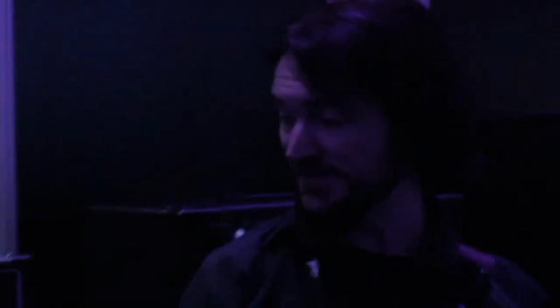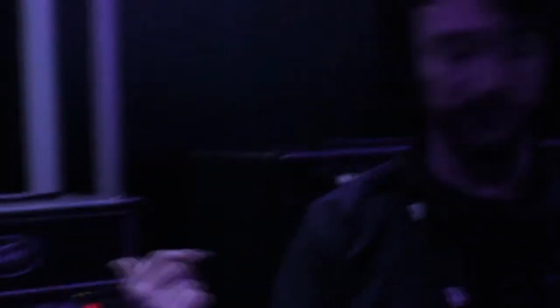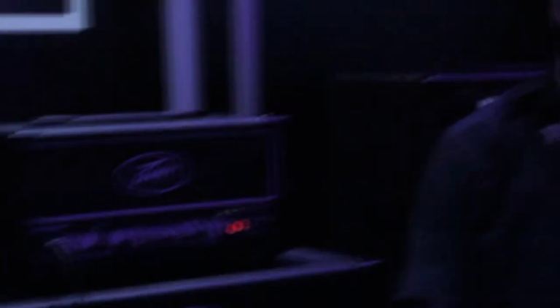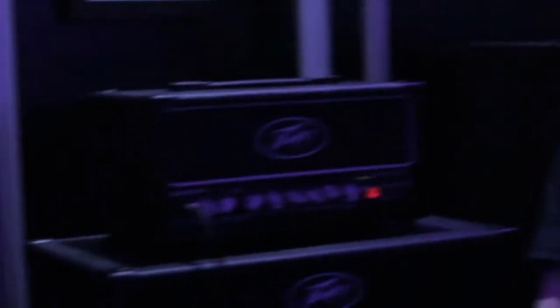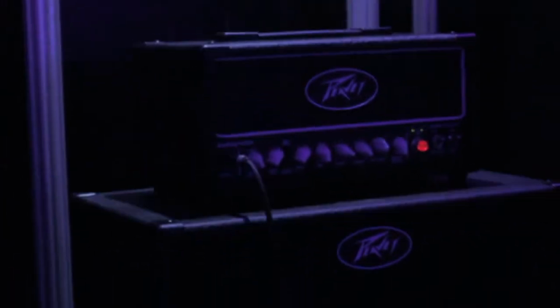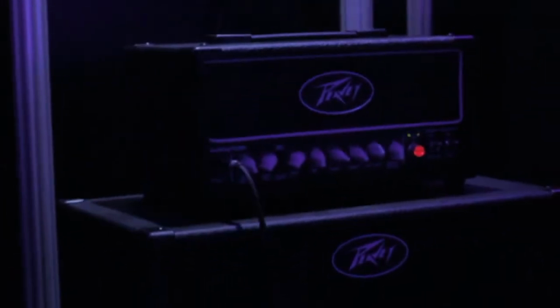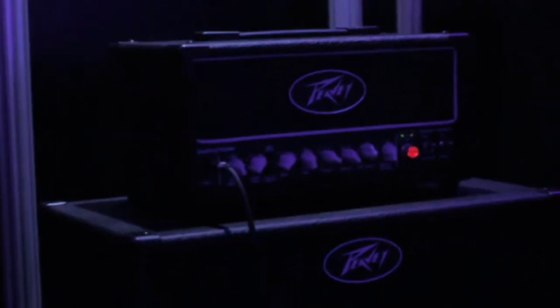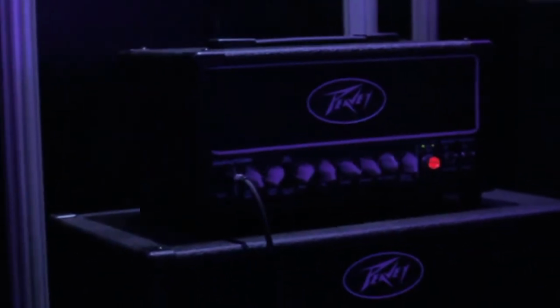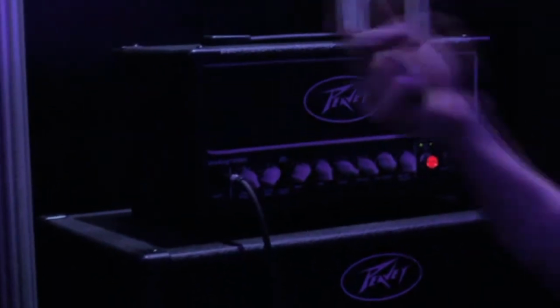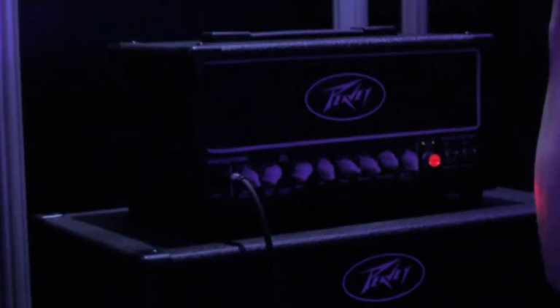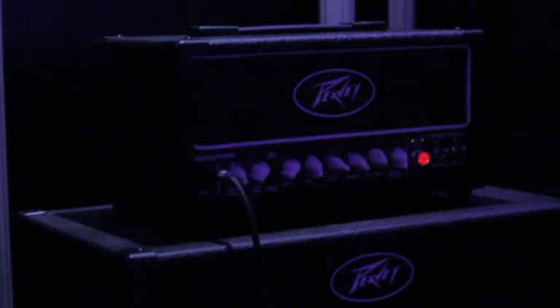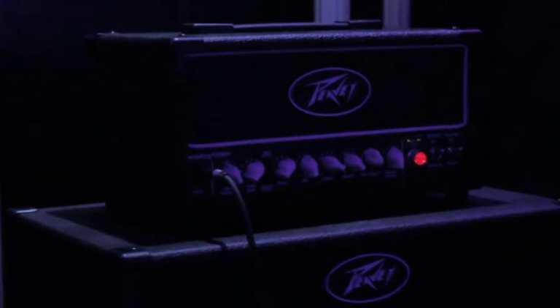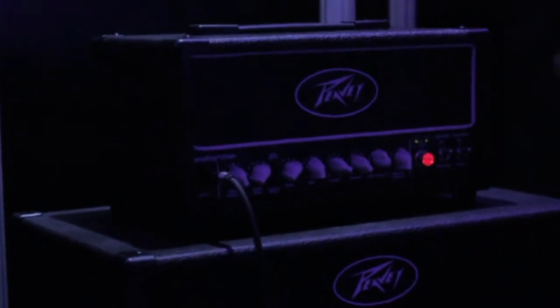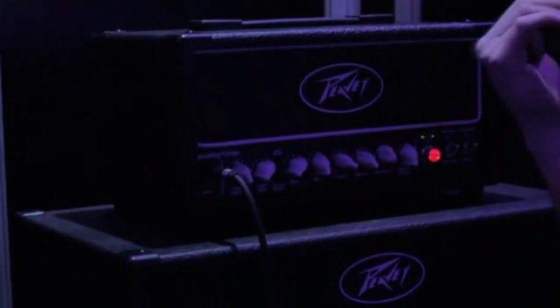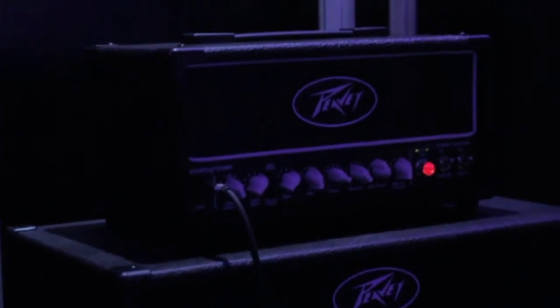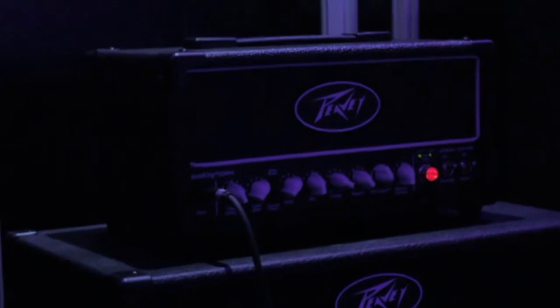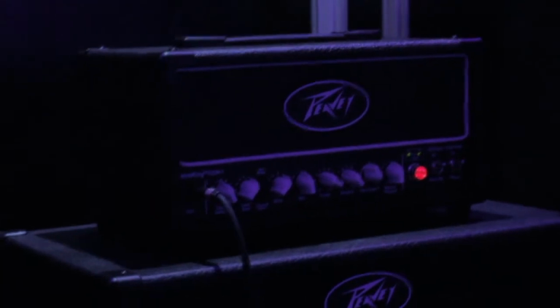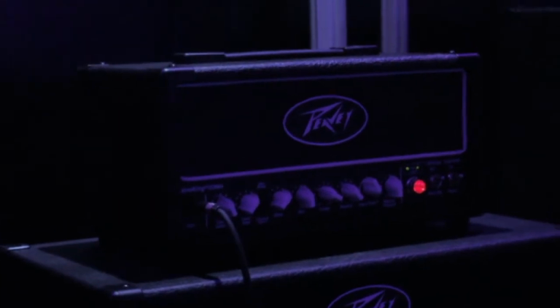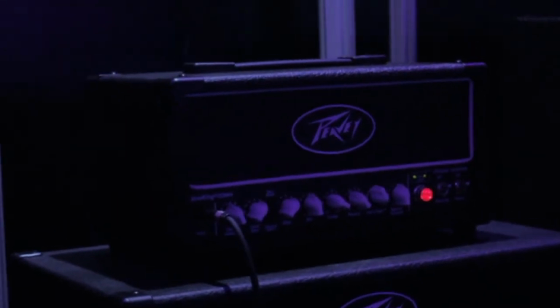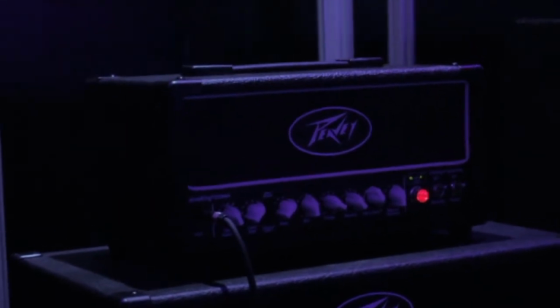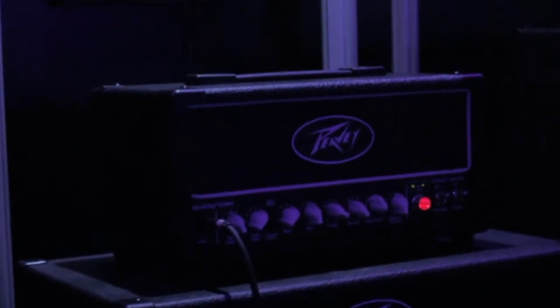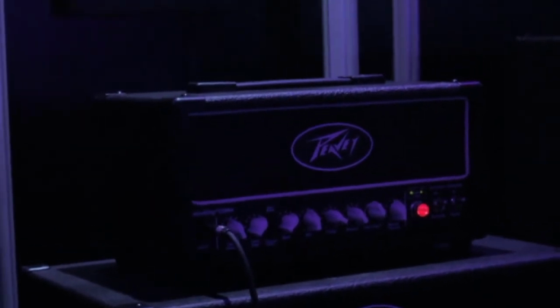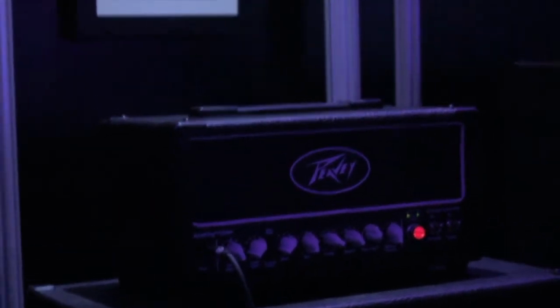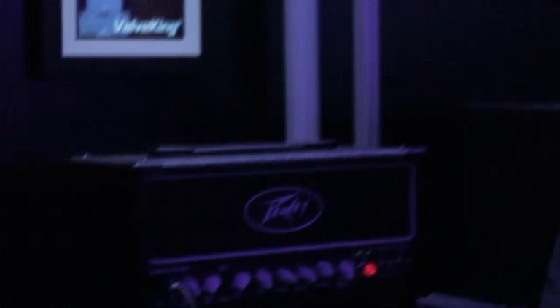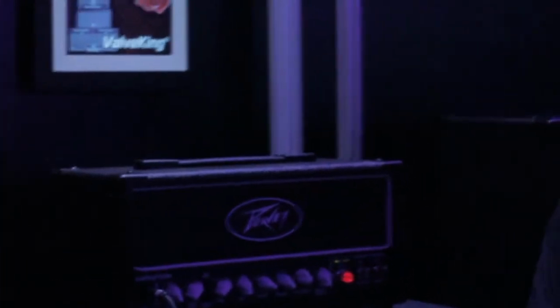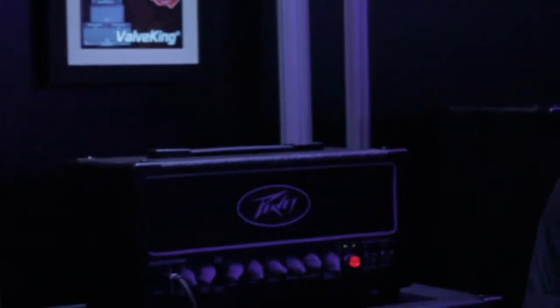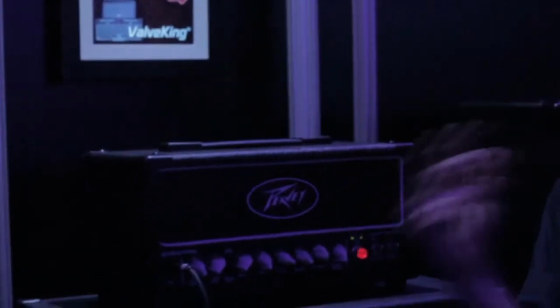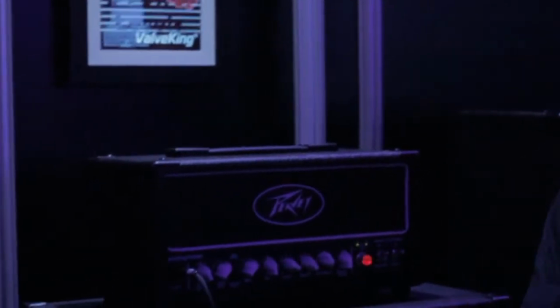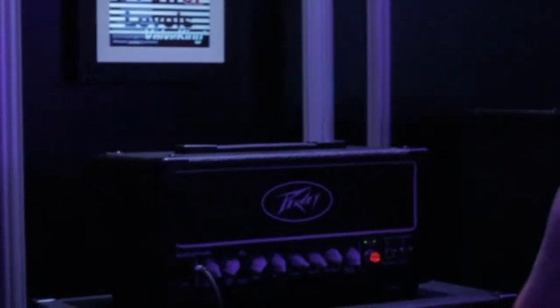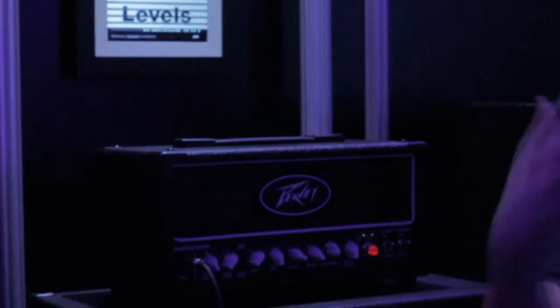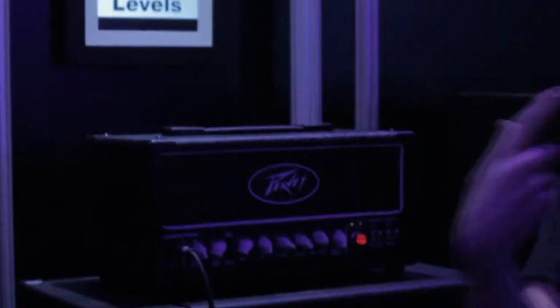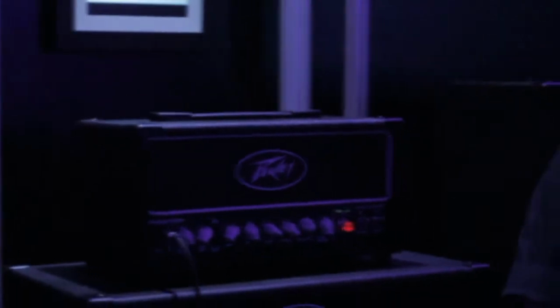This is the new ValveKing range. We have a 100-watt head, a 20-watt and 50-watt combo, and also this 20-watt mini head that I'm going to show you now. All tube, great sounding, packed full of features that we'll quickly go through.